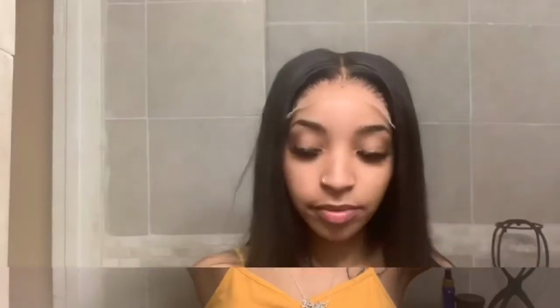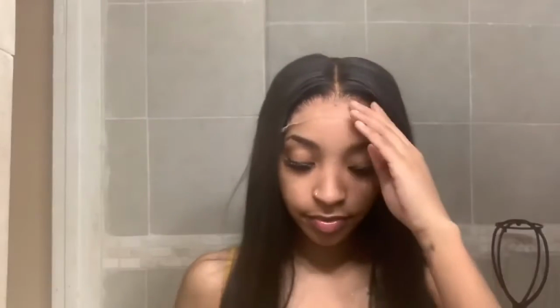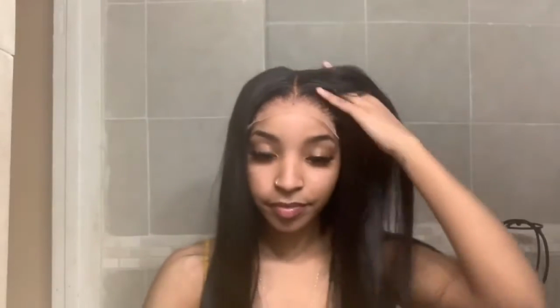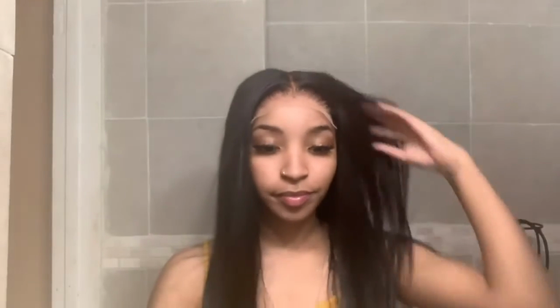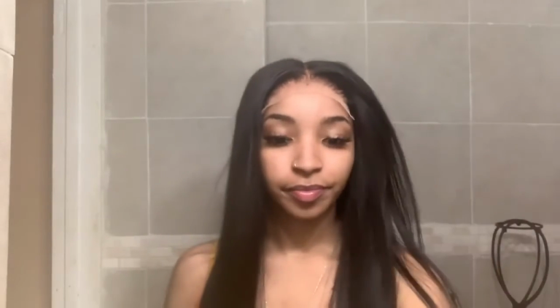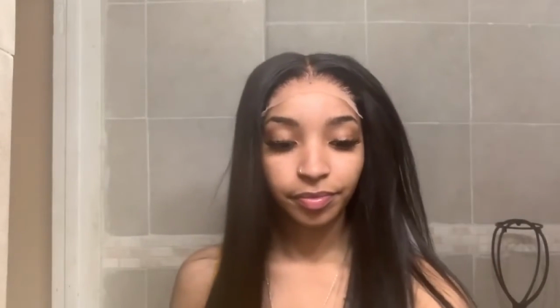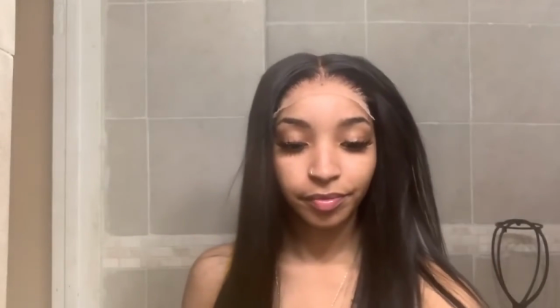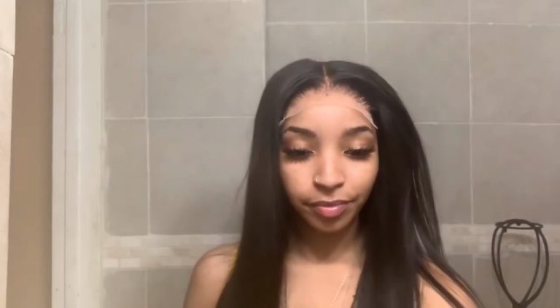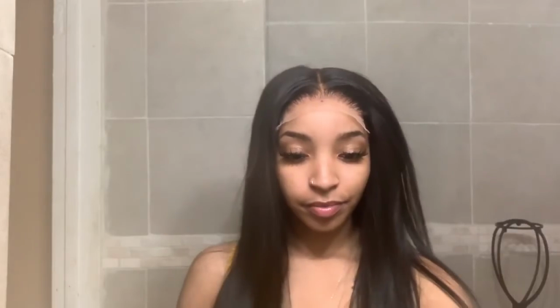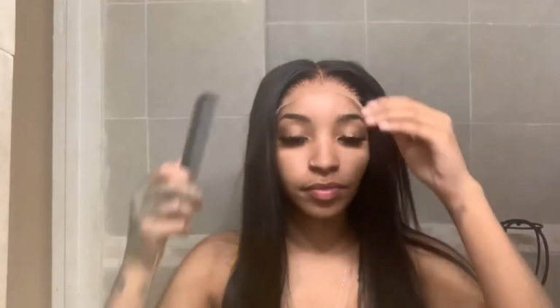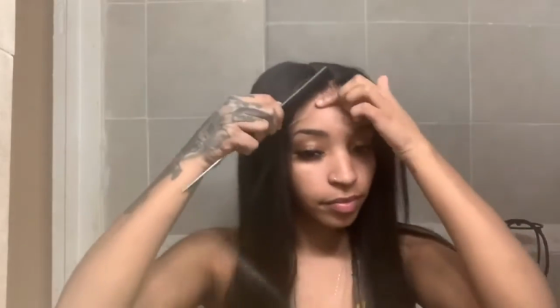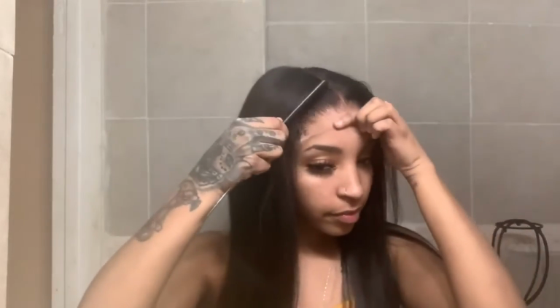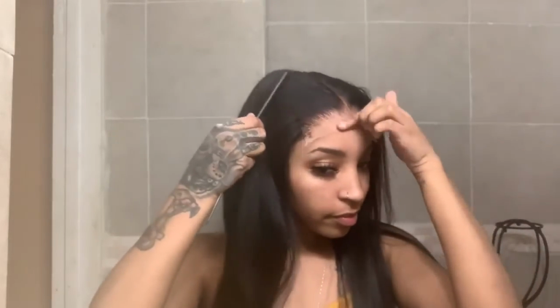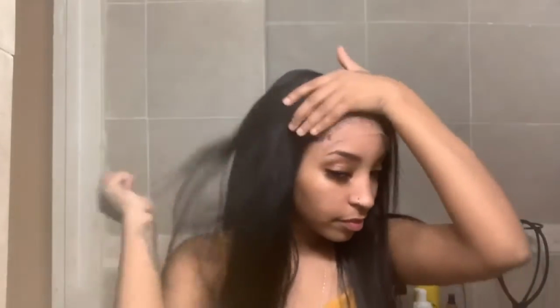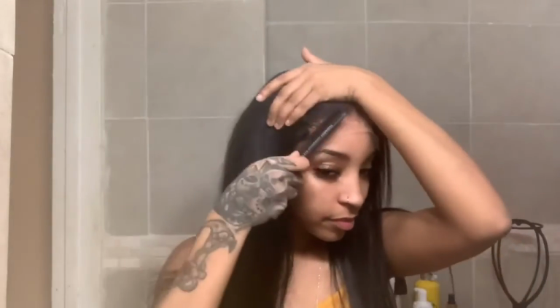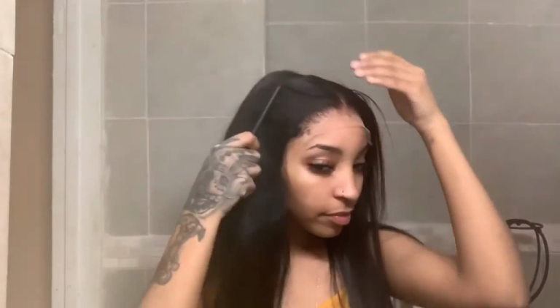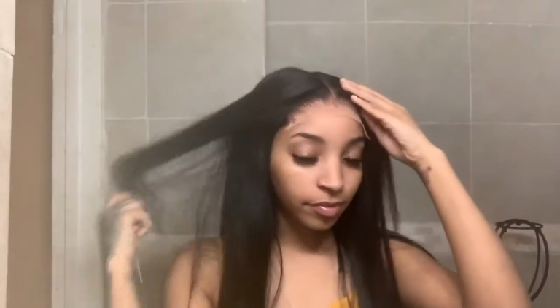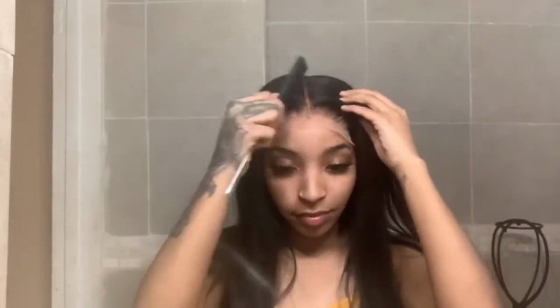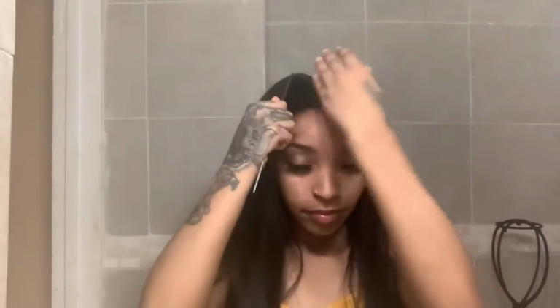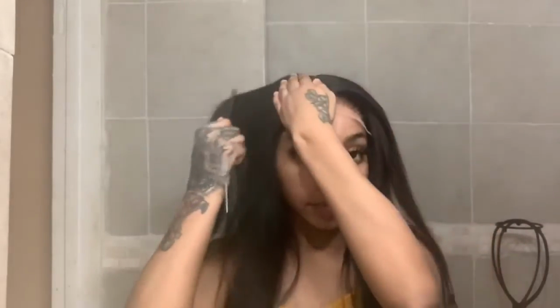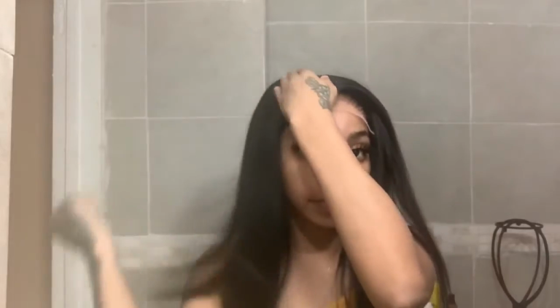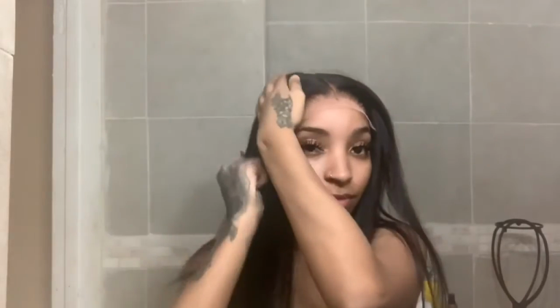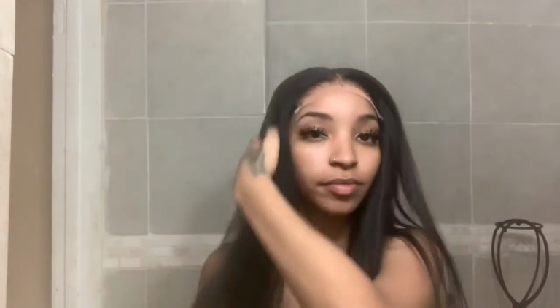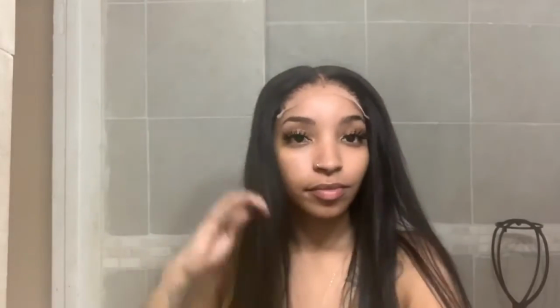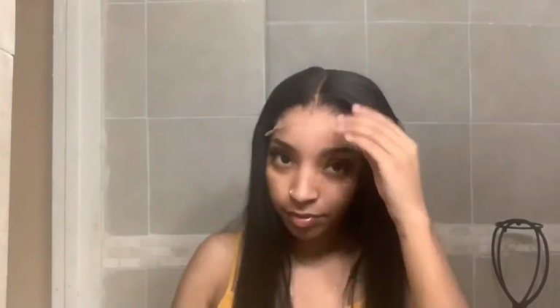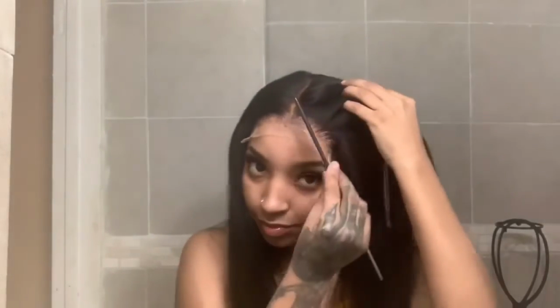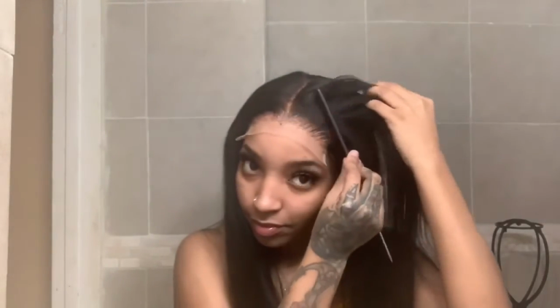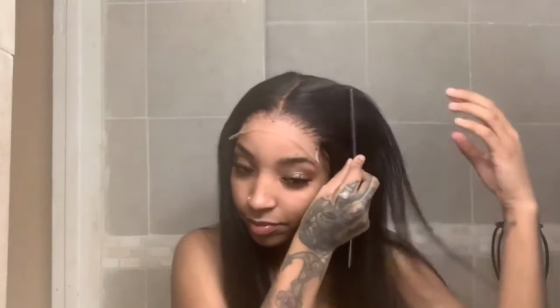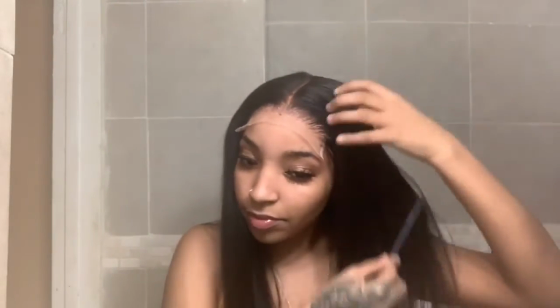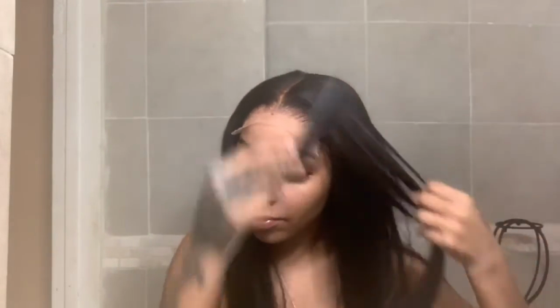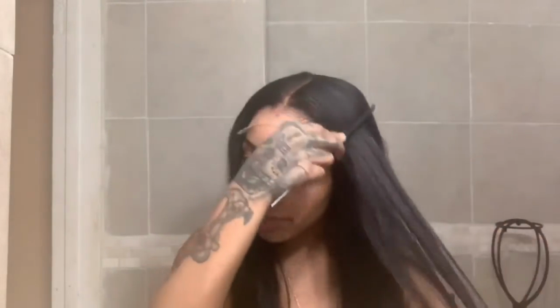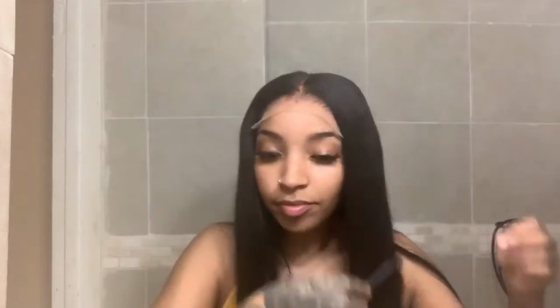So this is prior to me cutting the excess lace off — it already looks like my scalp. Look at that! It doesn't look like a lace front, but in reality it's just a five by five closure.